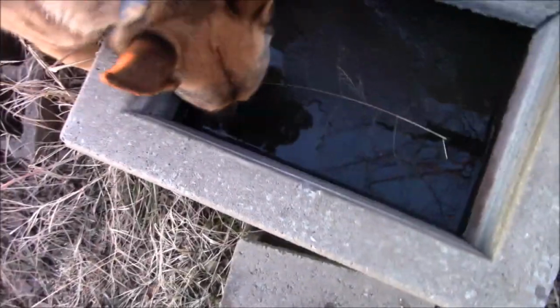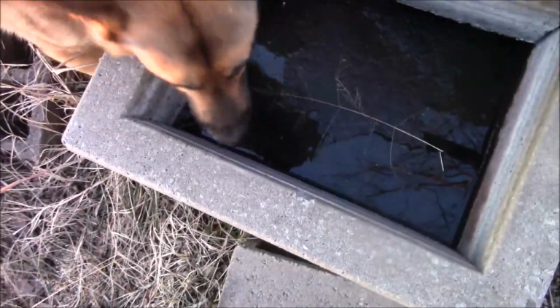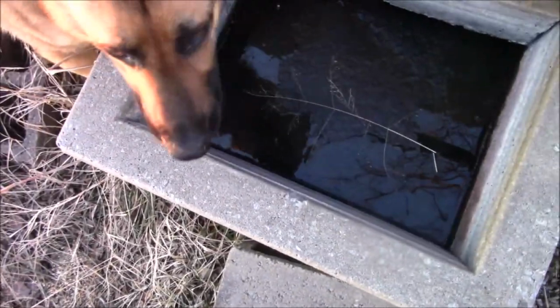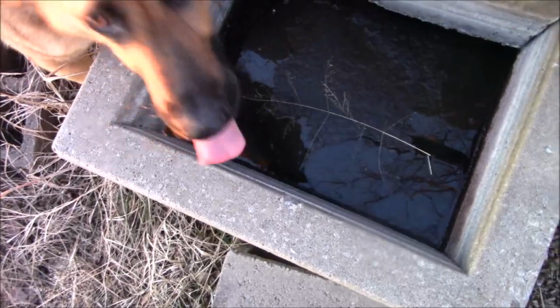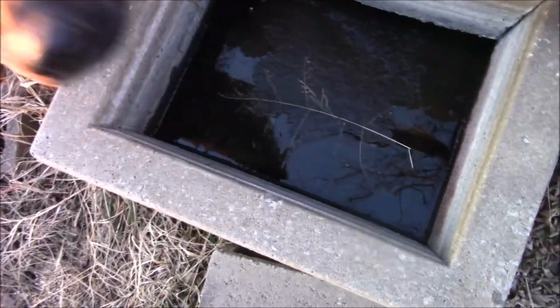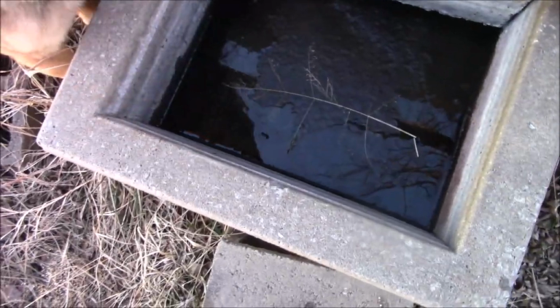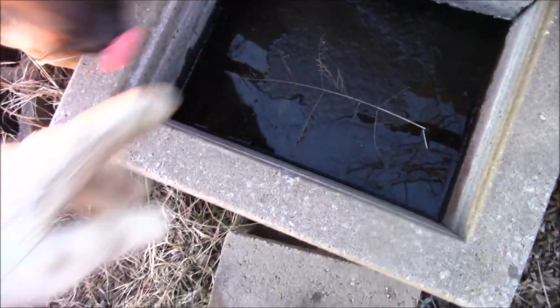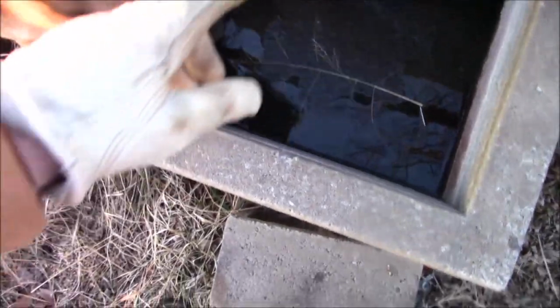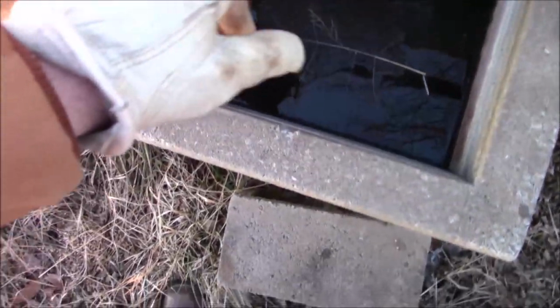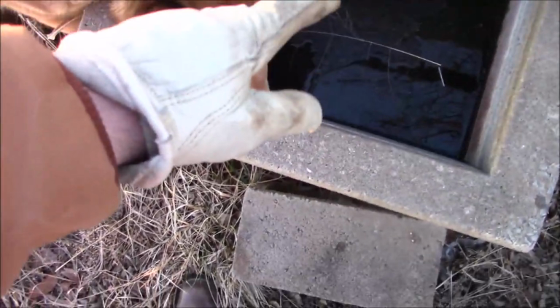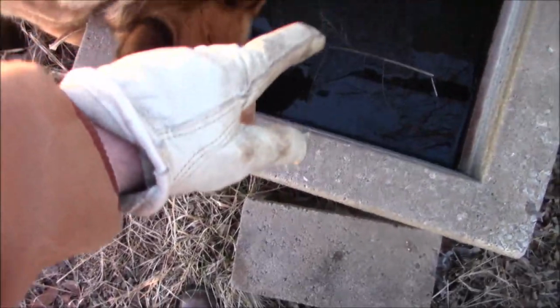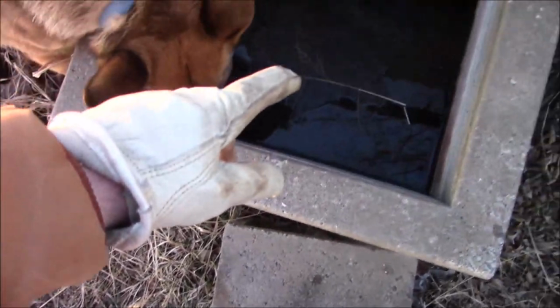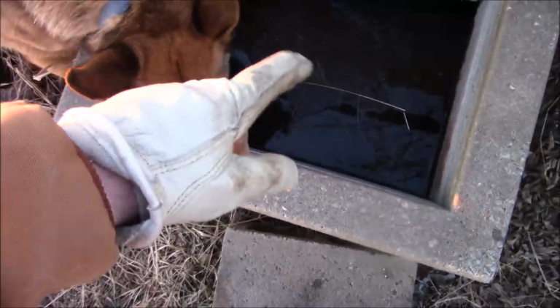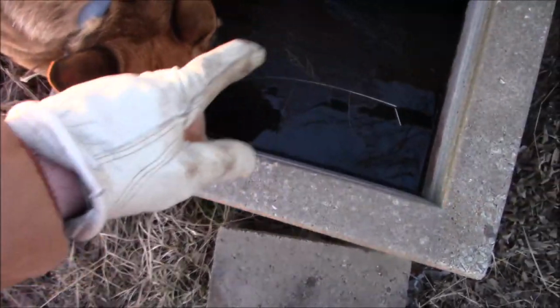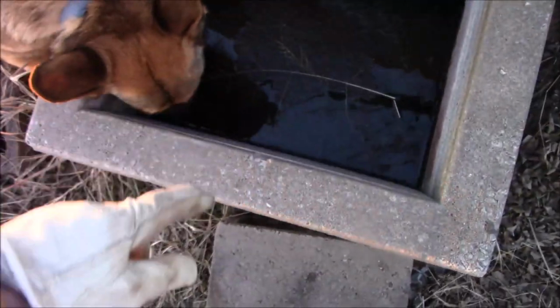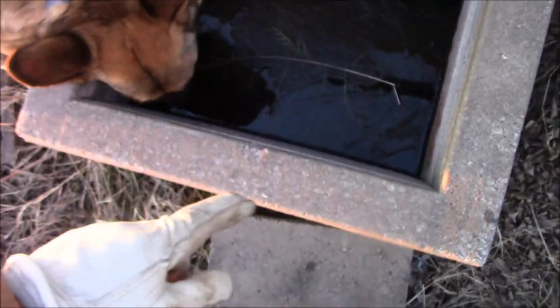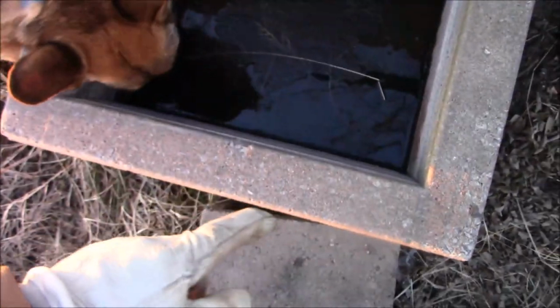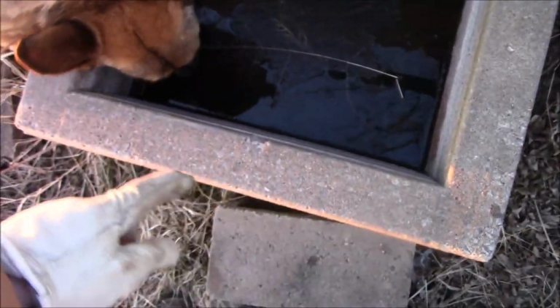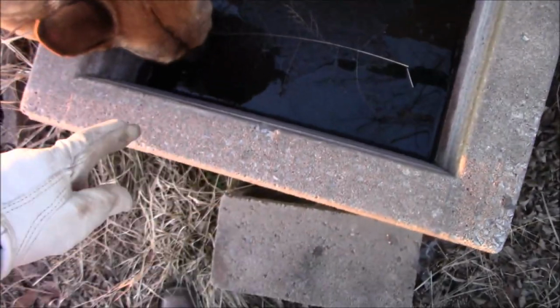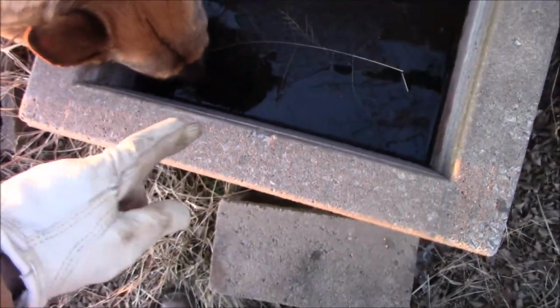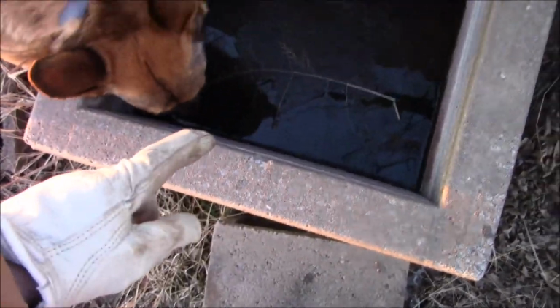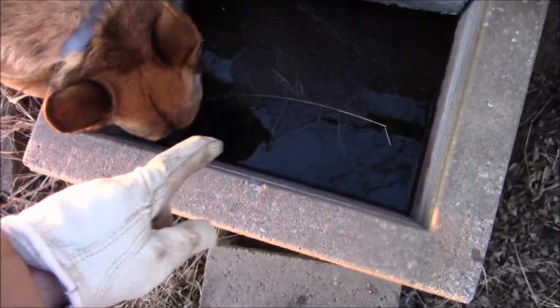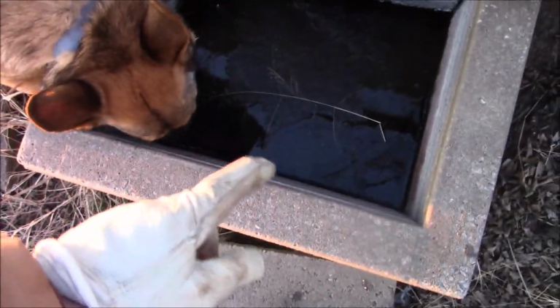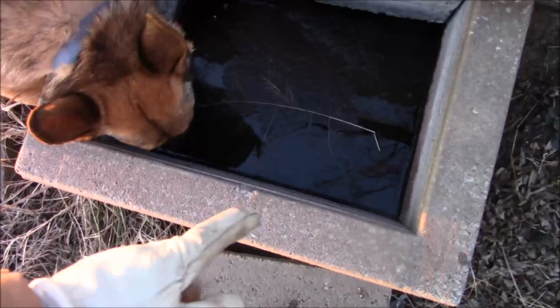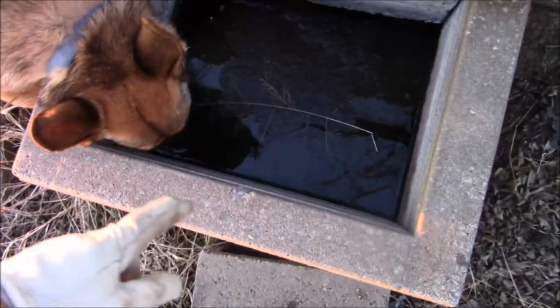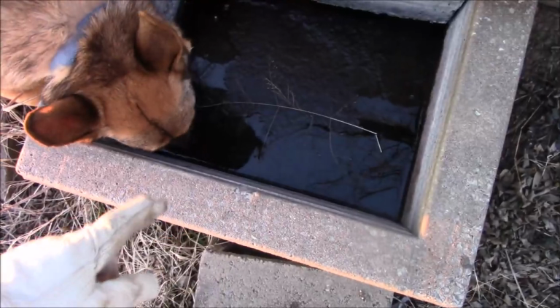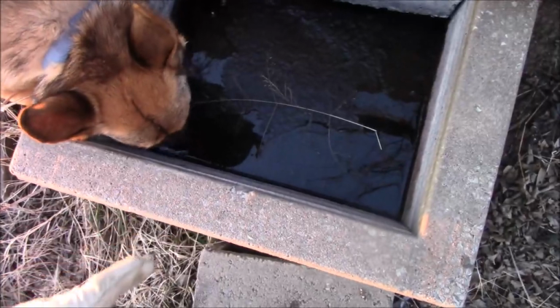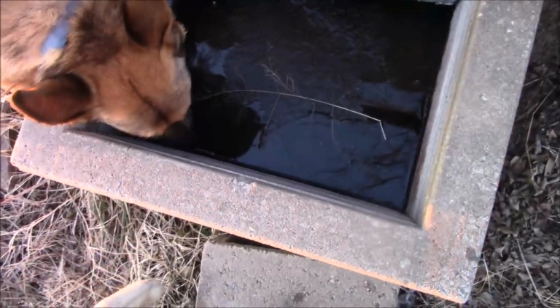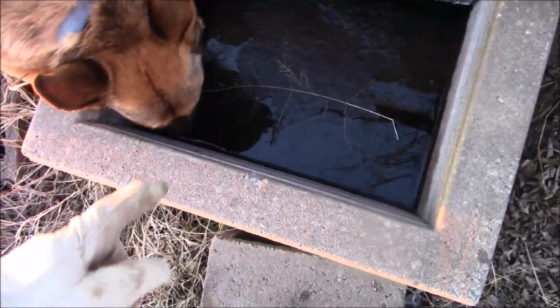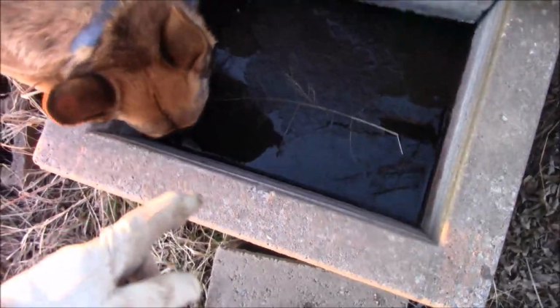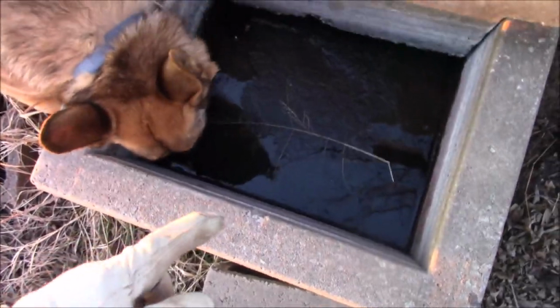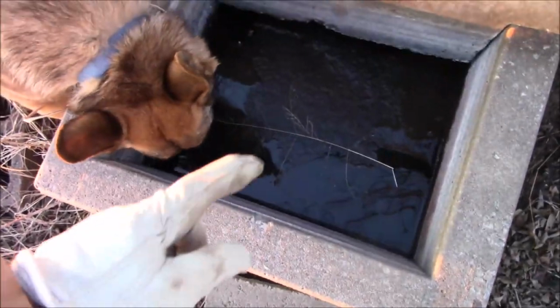Now you can see there's an initial layer that did freeze. But overall, the livestock can still drink out of it. And this thing's freaking awesome.